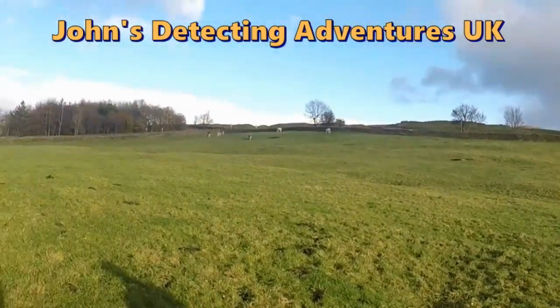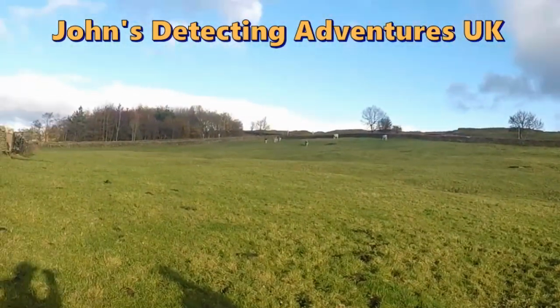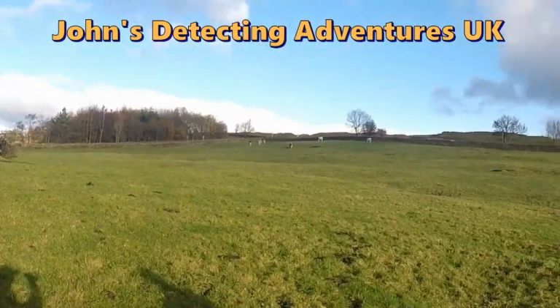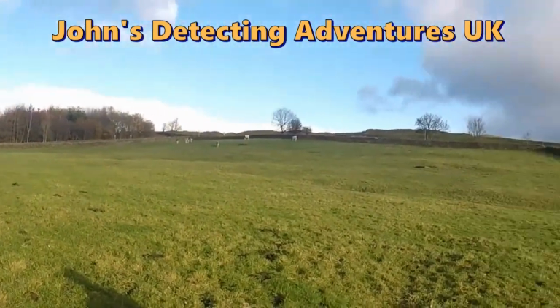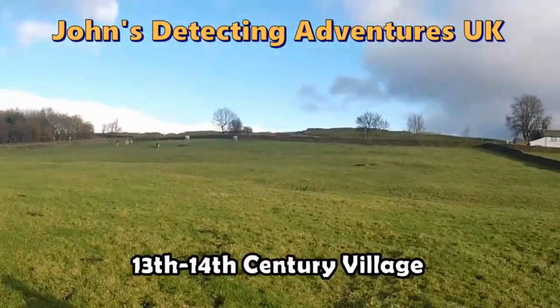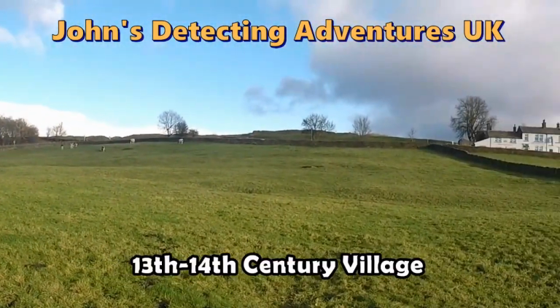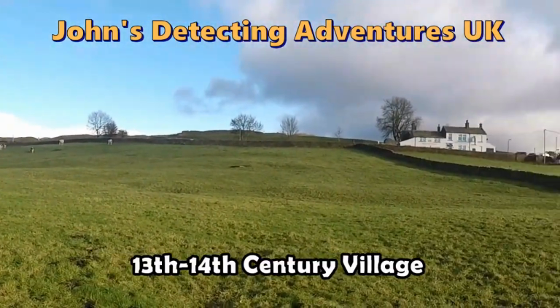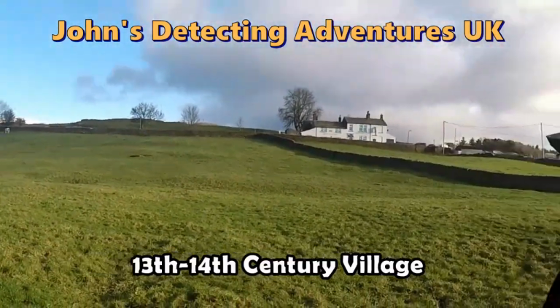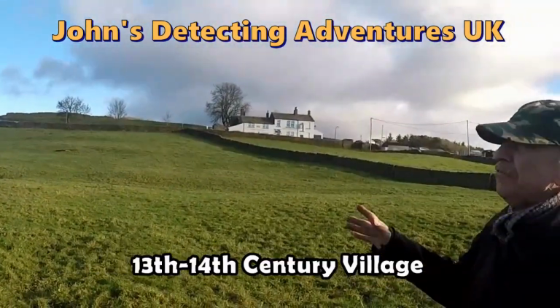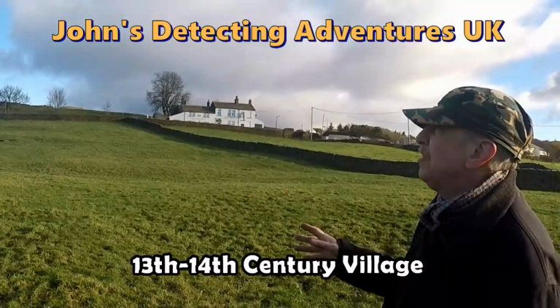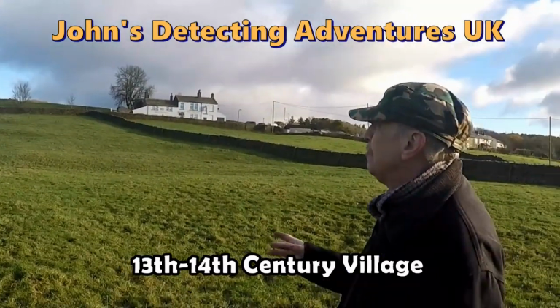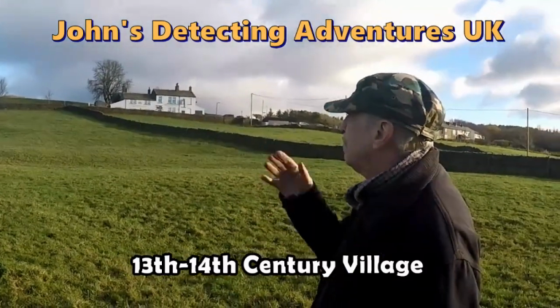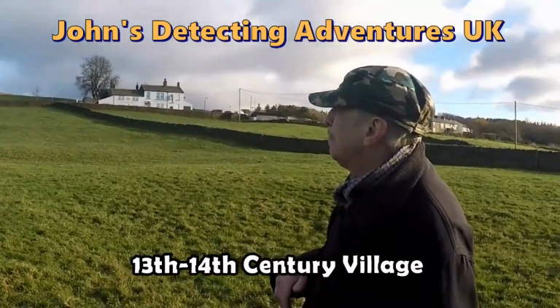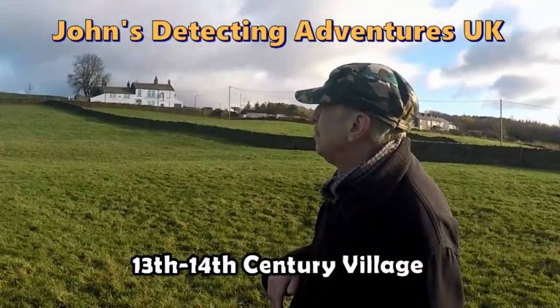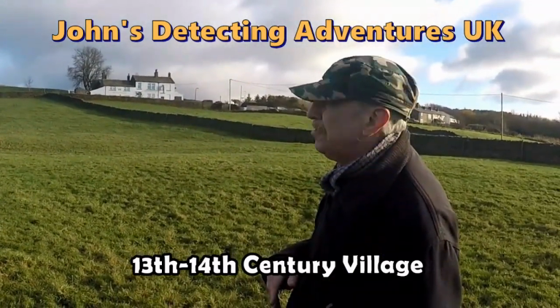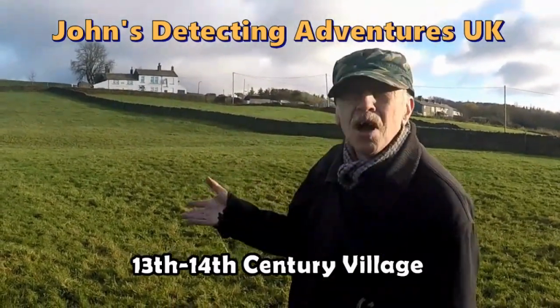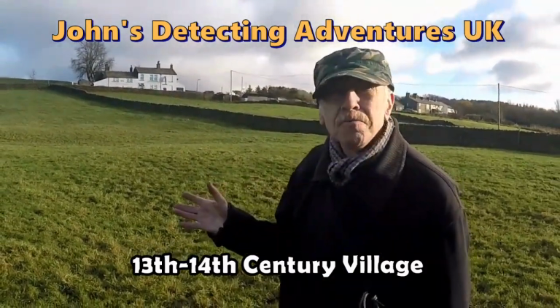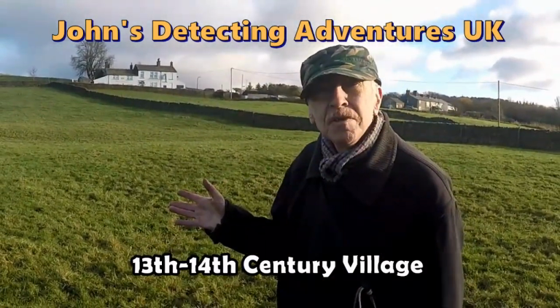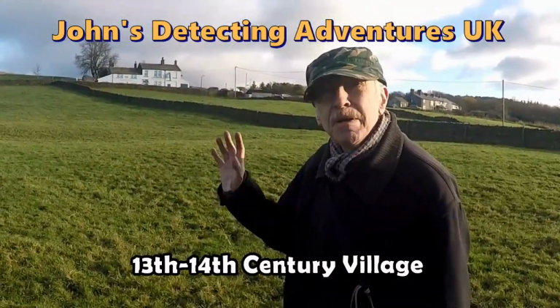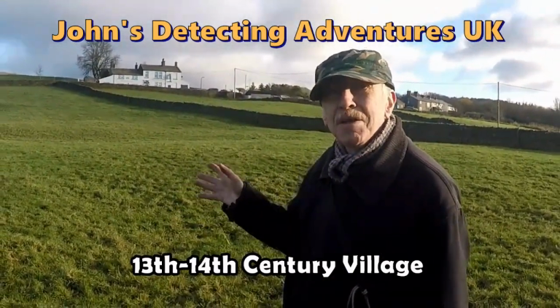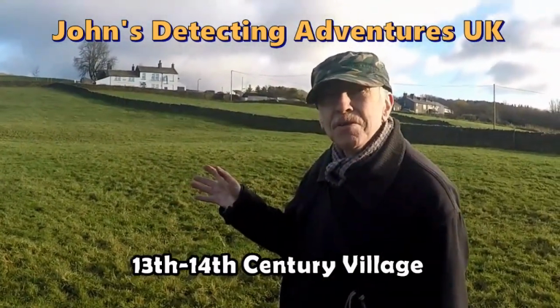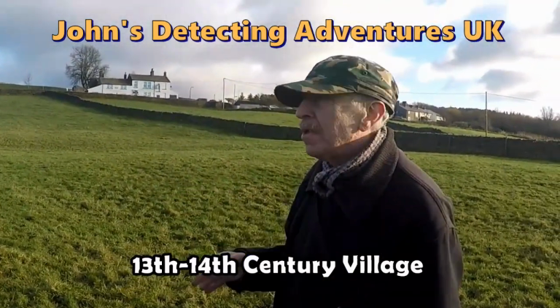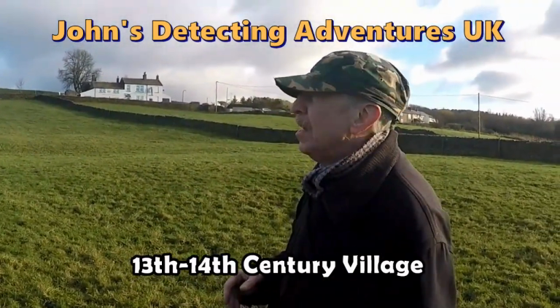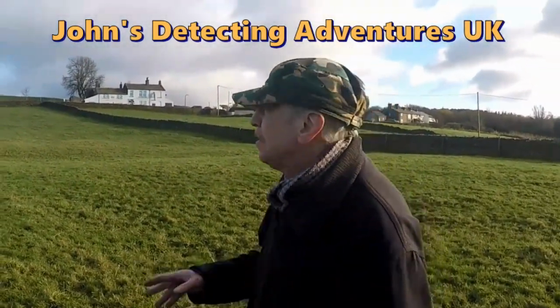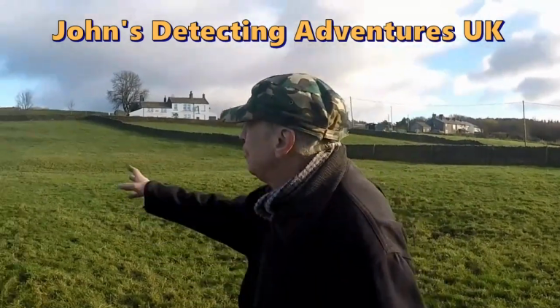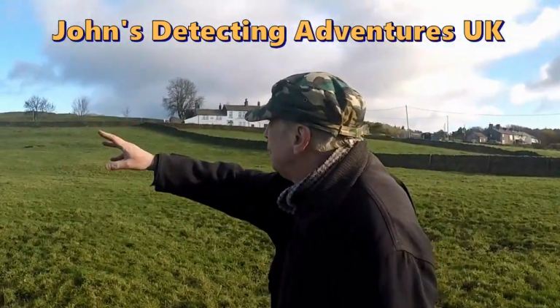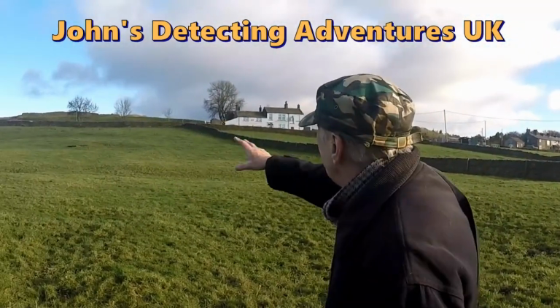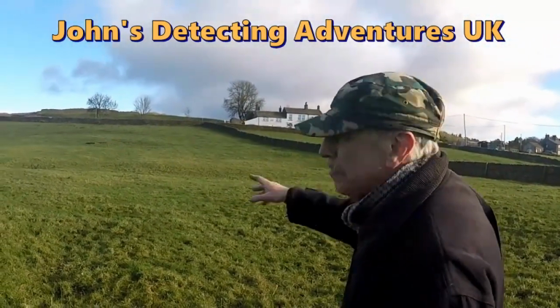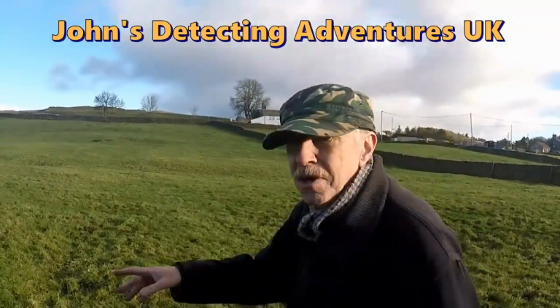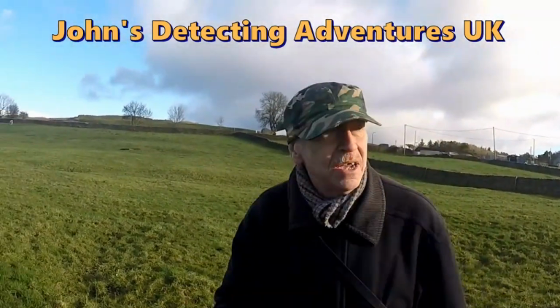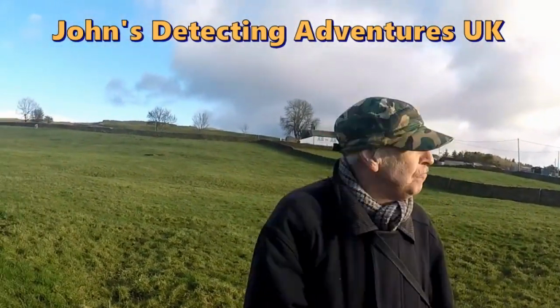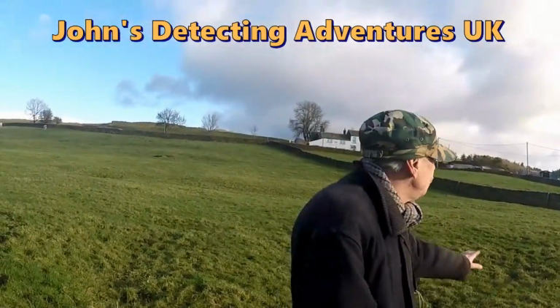About the 13th, 14th century, and by about the 1500s it had gone — it had been abandoned. You can see all the earthwork lines and ridges.